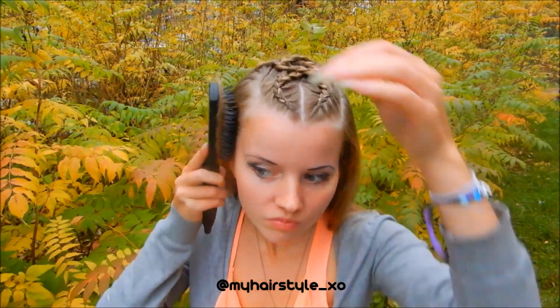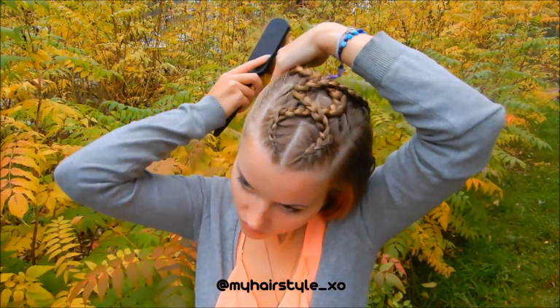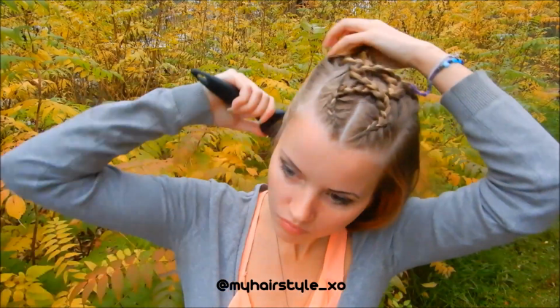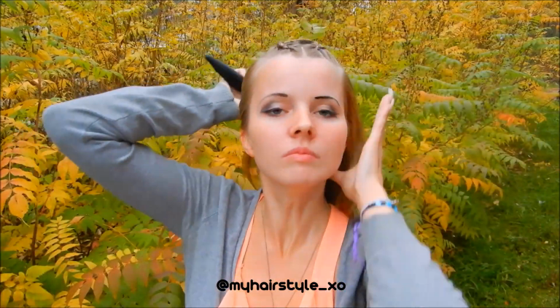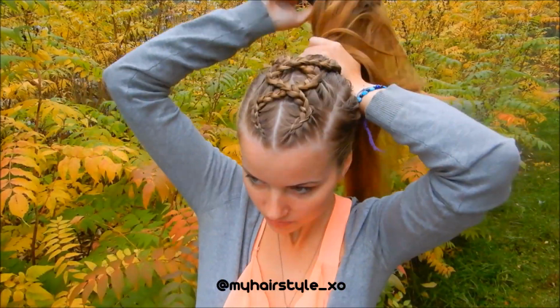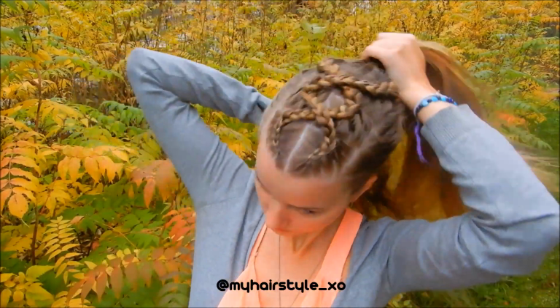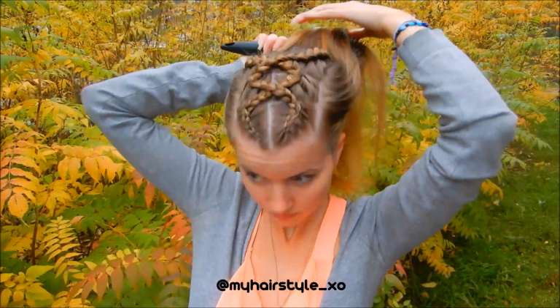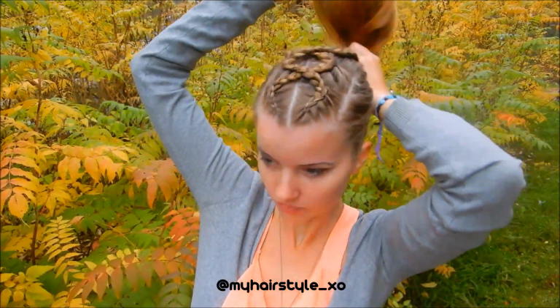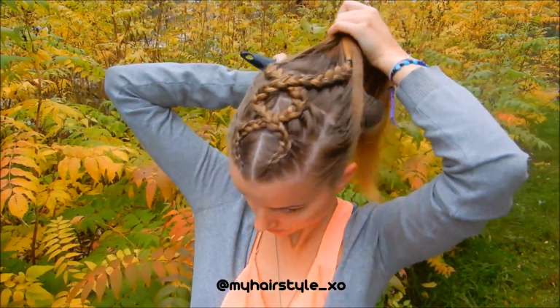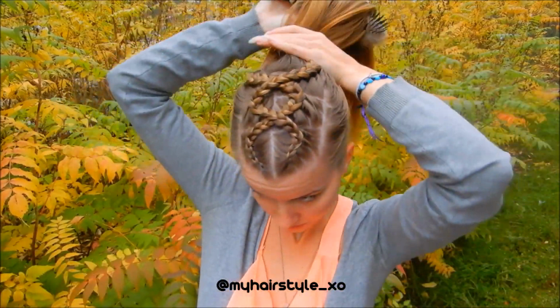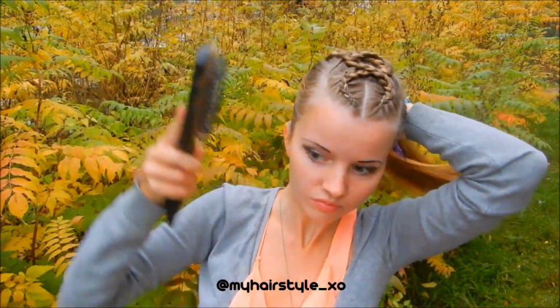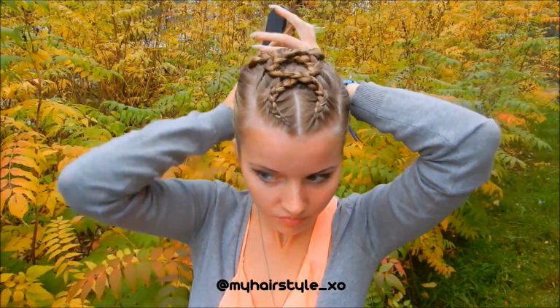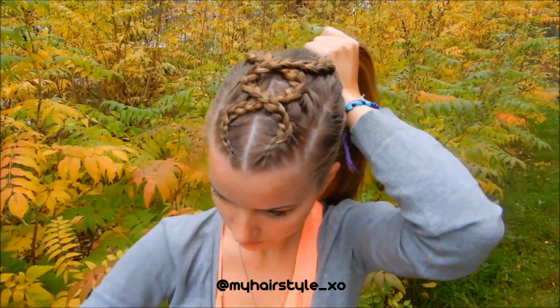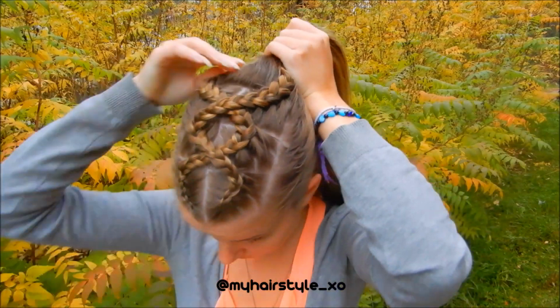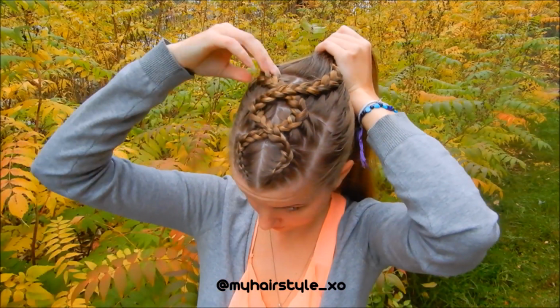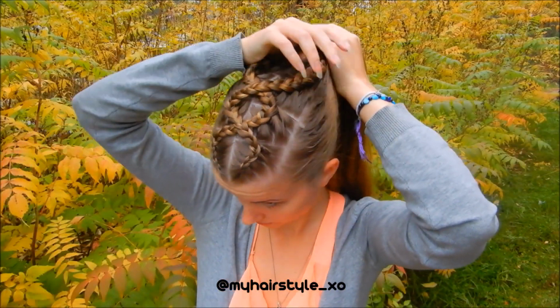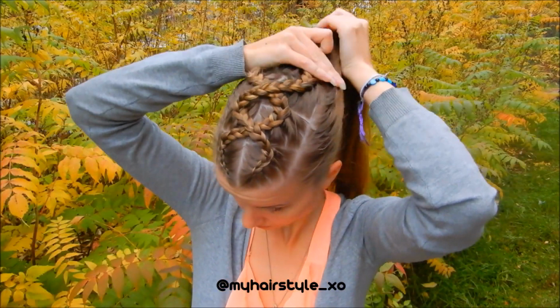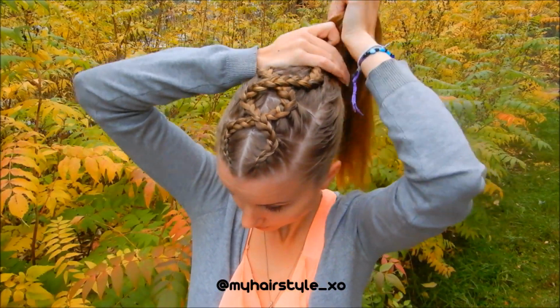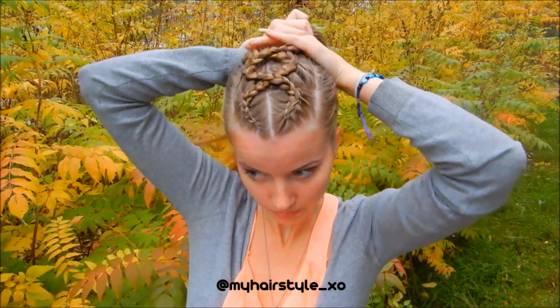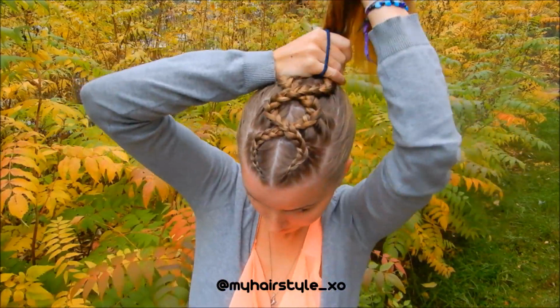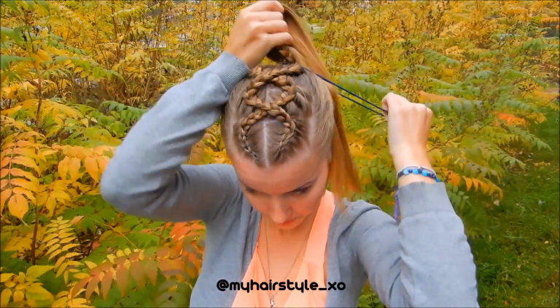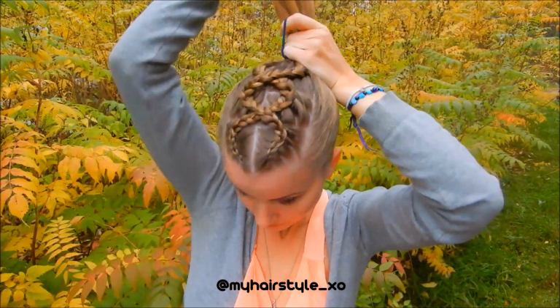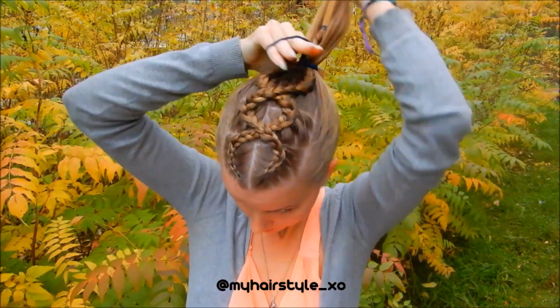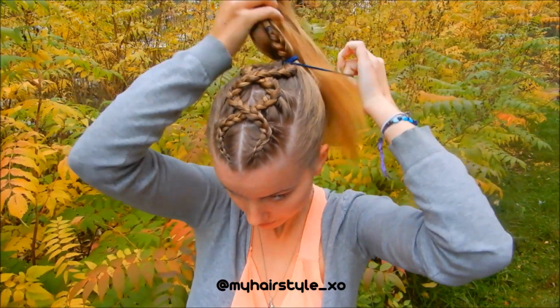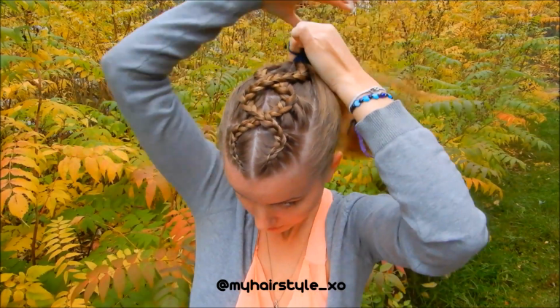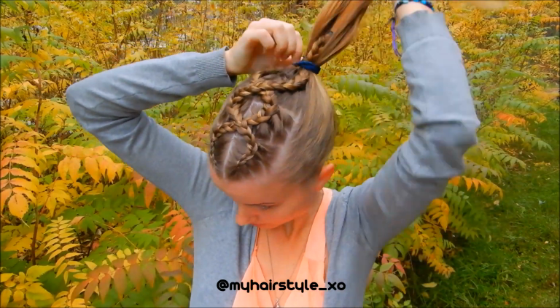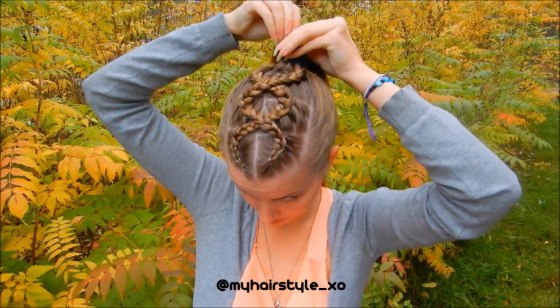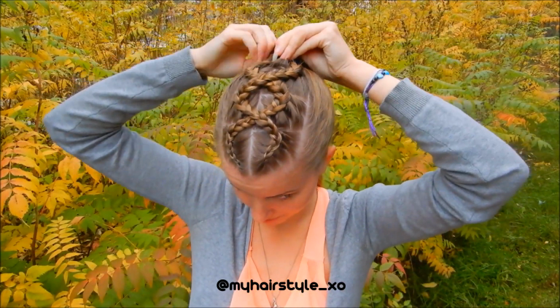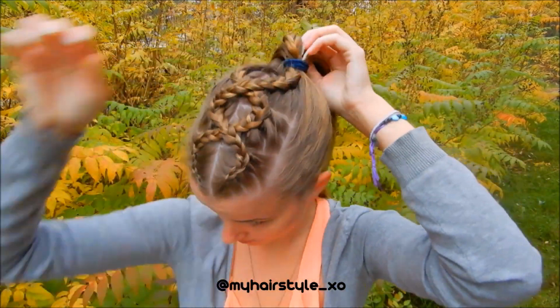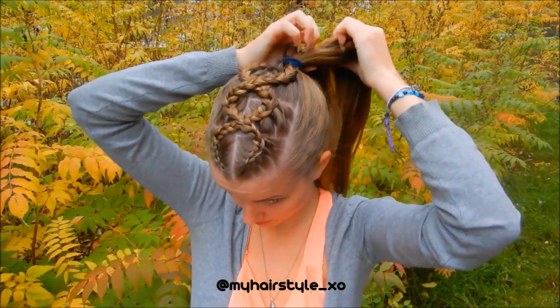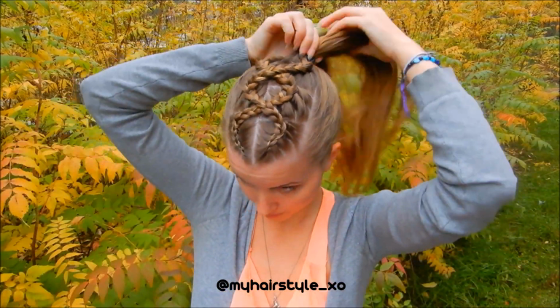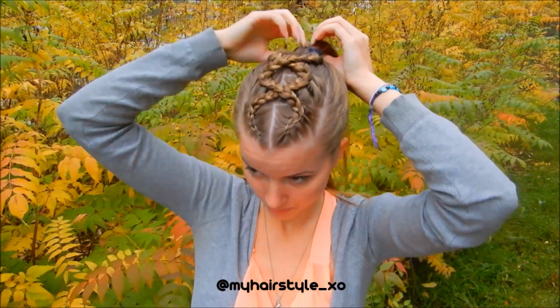Next, I create the ponytail. Then I cover the ponytail with hair to finish the style.